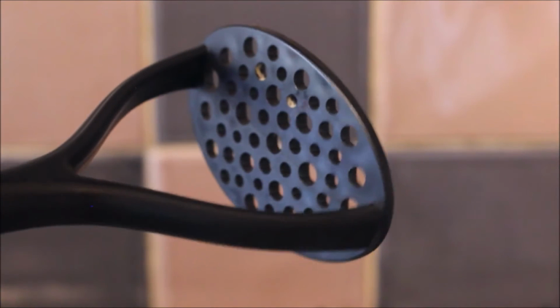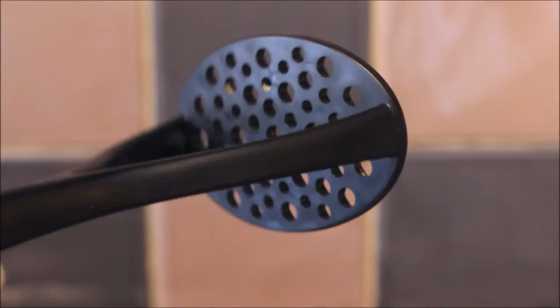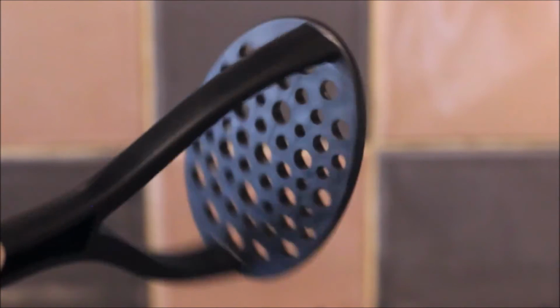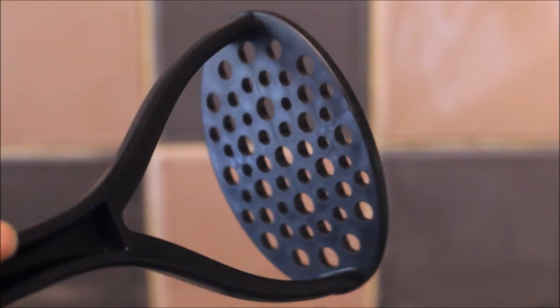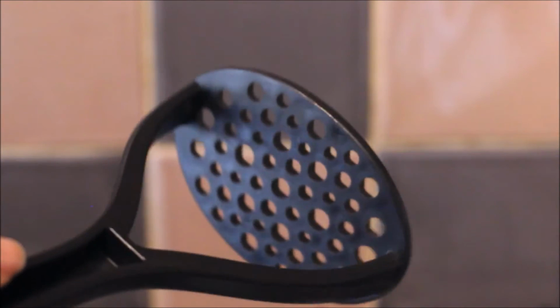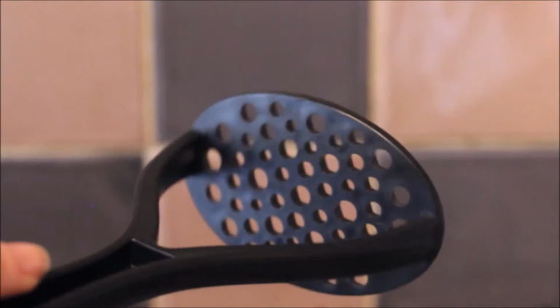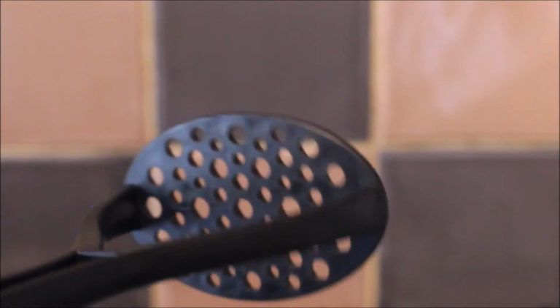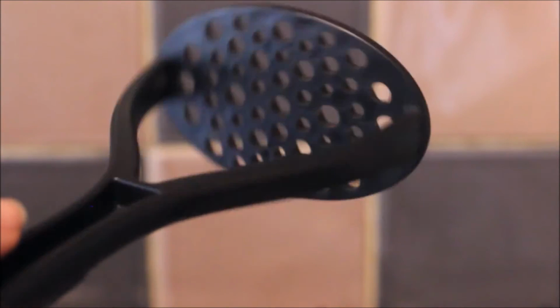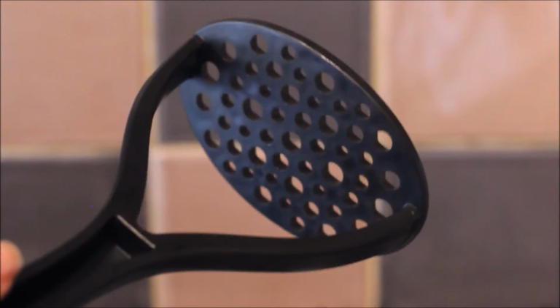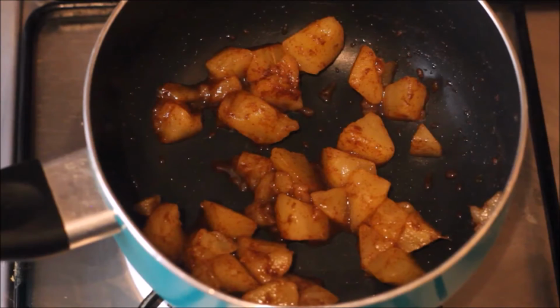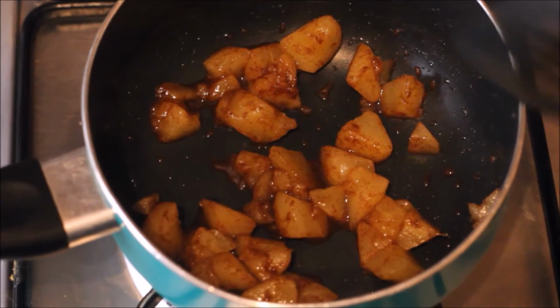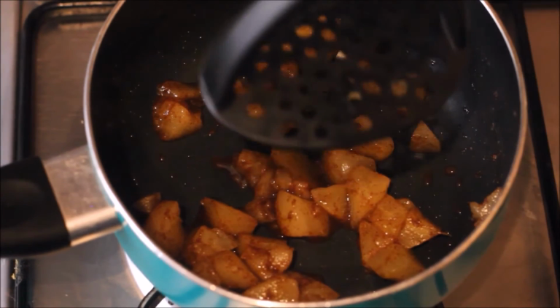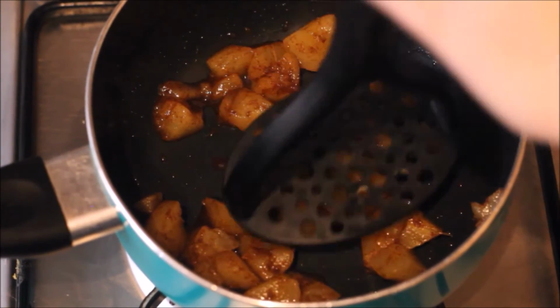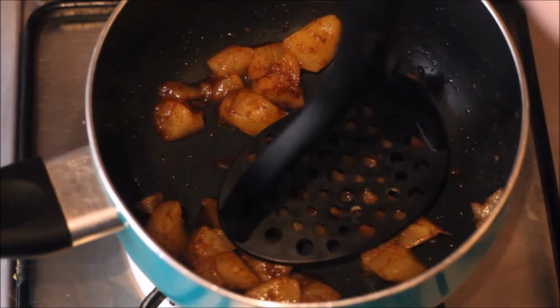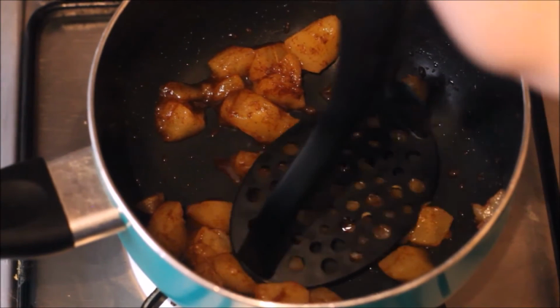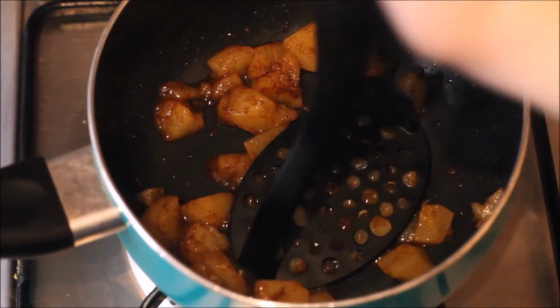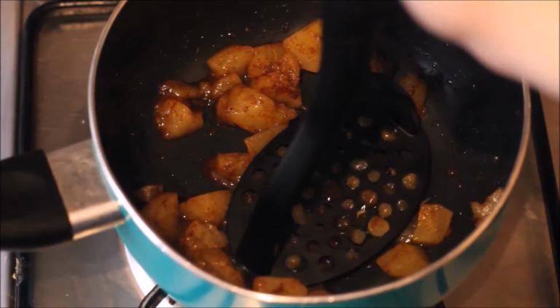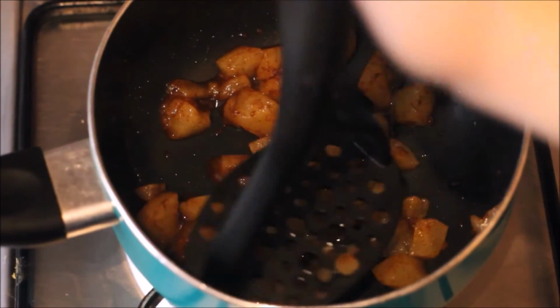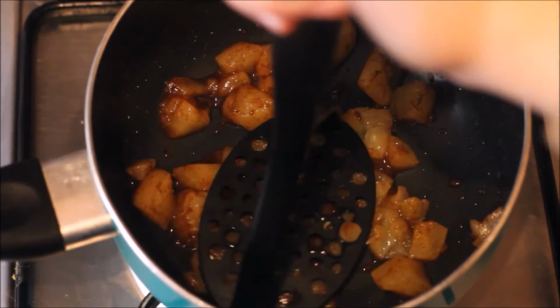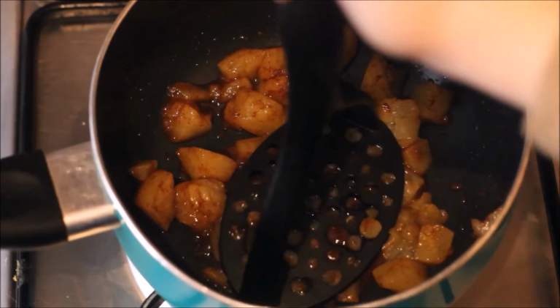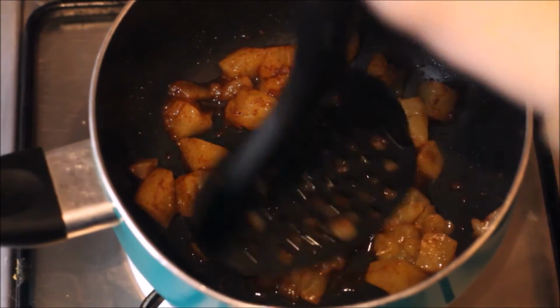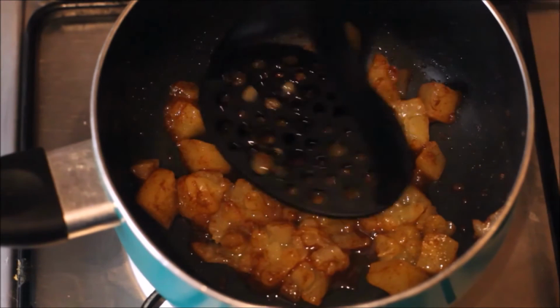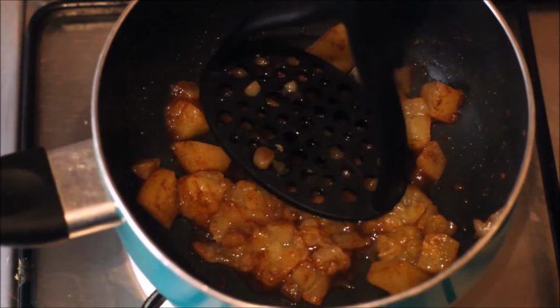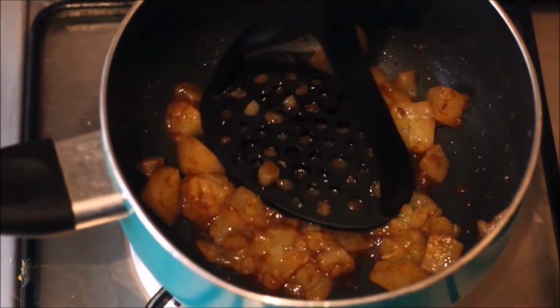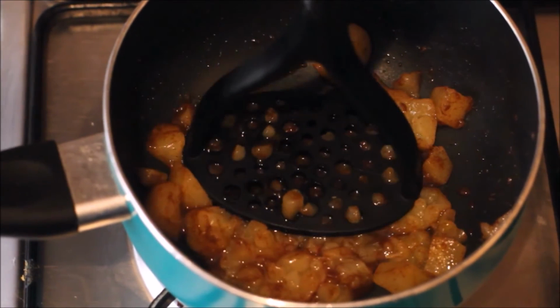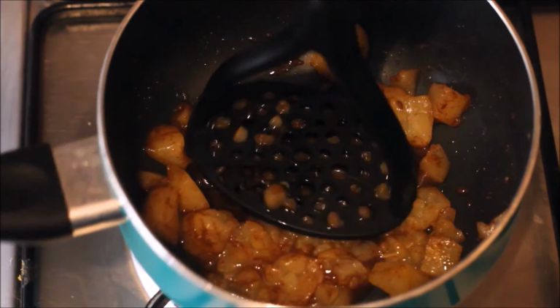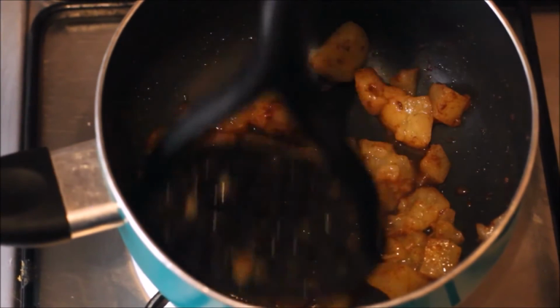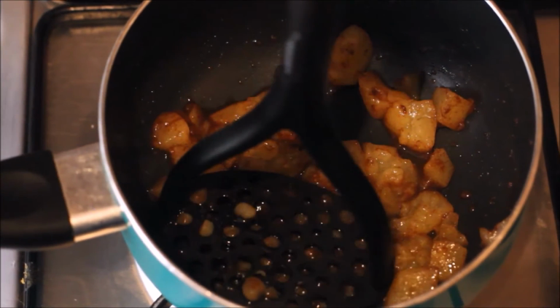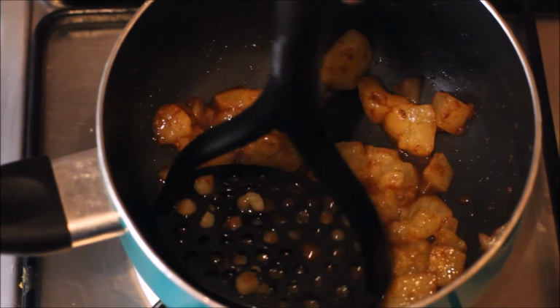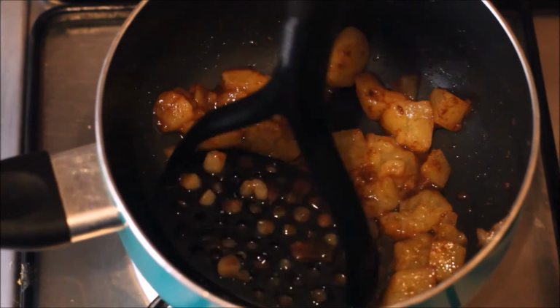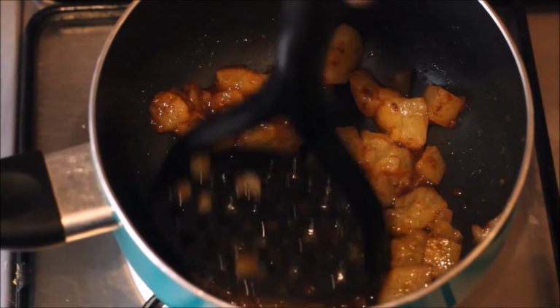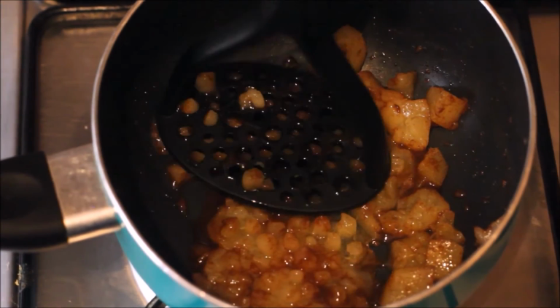Then you want to grab a potato masher or anything of a similar description that you can find in your student house and start mashing away. Once it has reached your desired consistency you can leave your beautiful creation to one side.